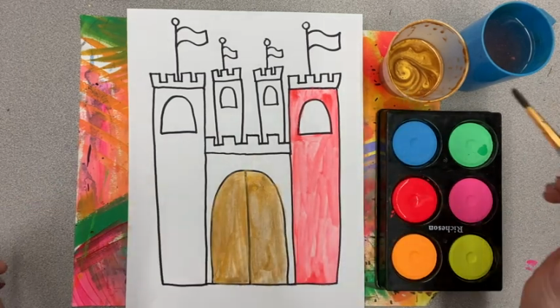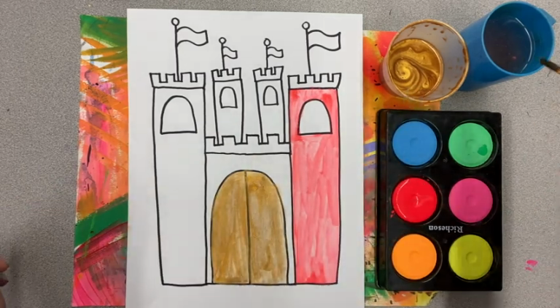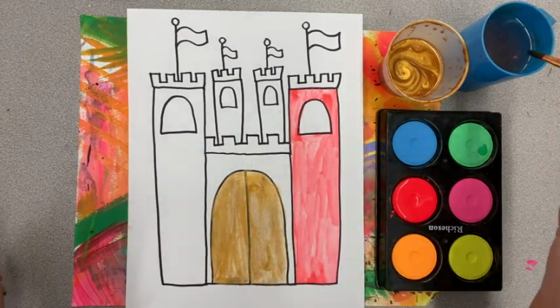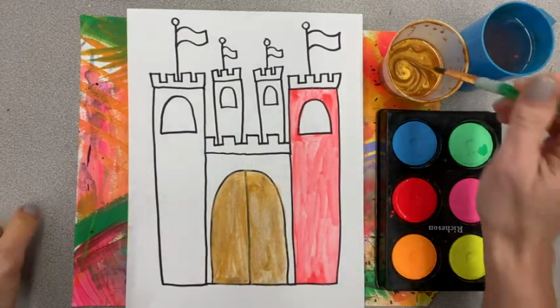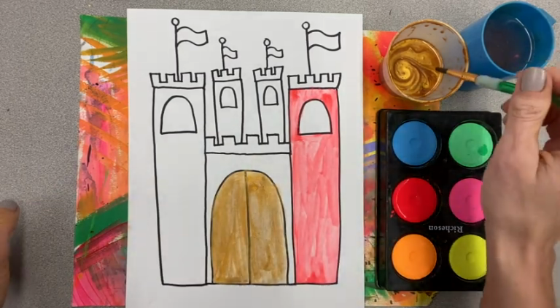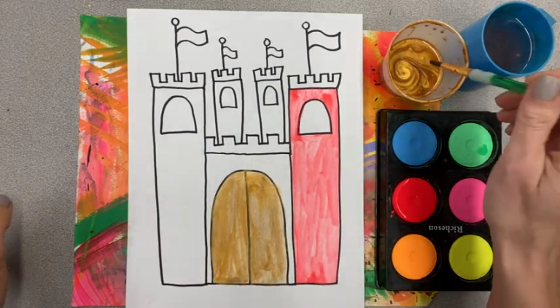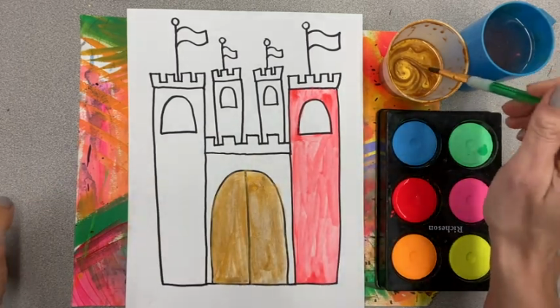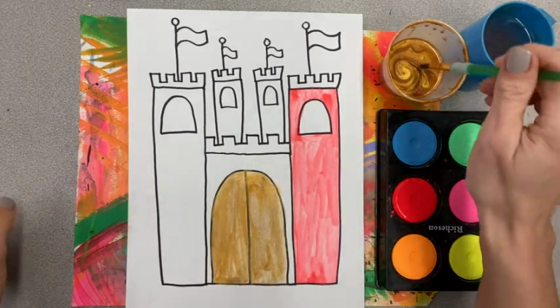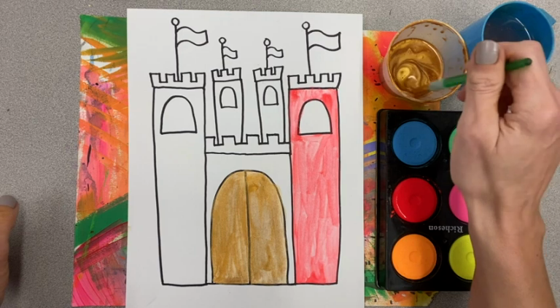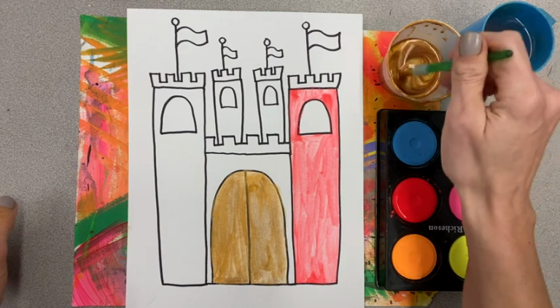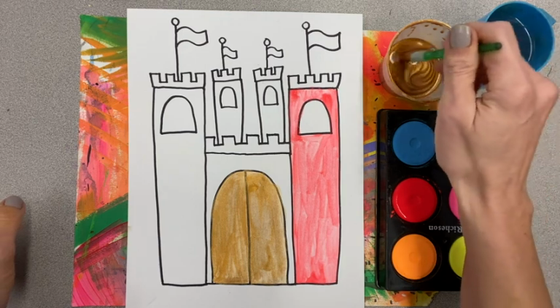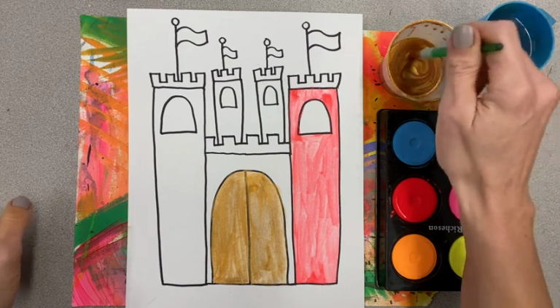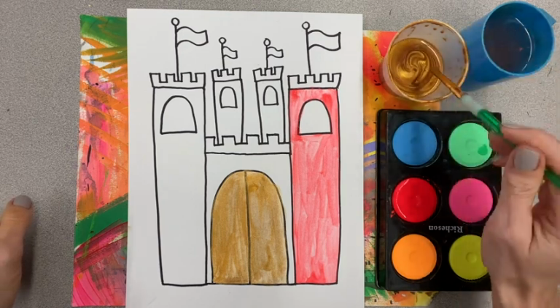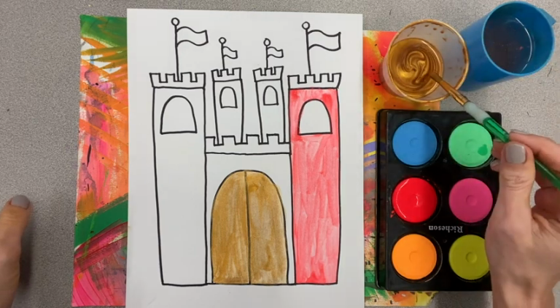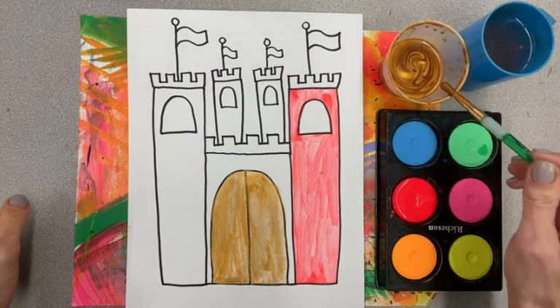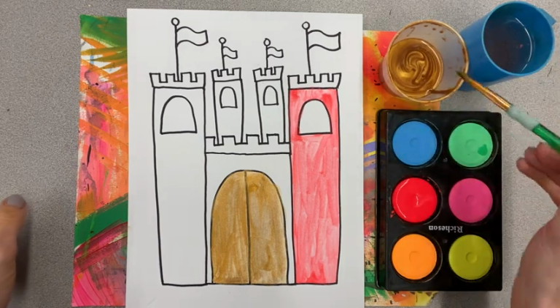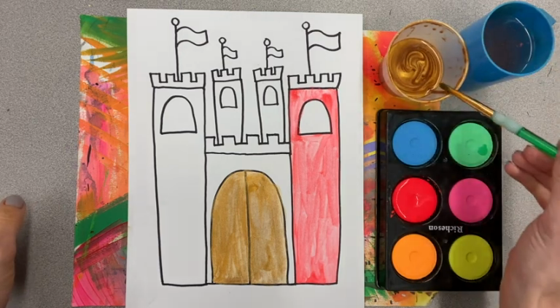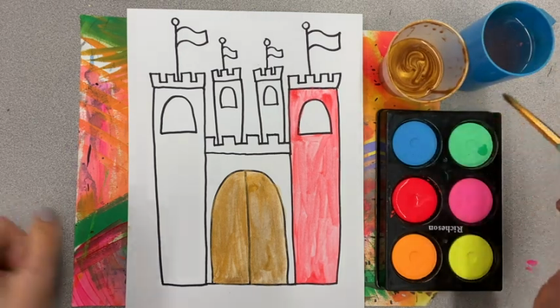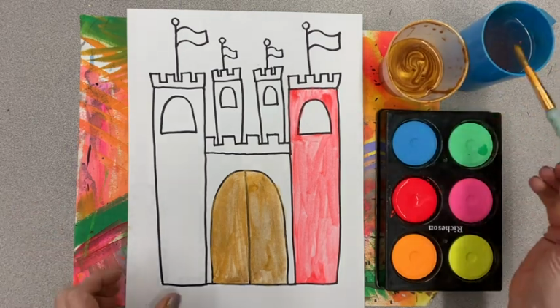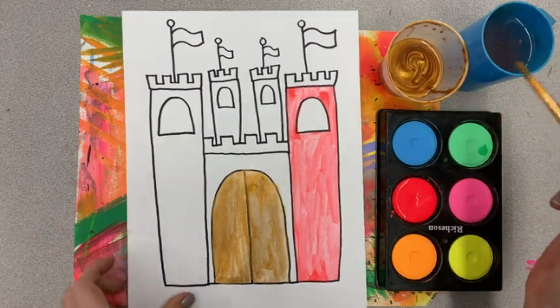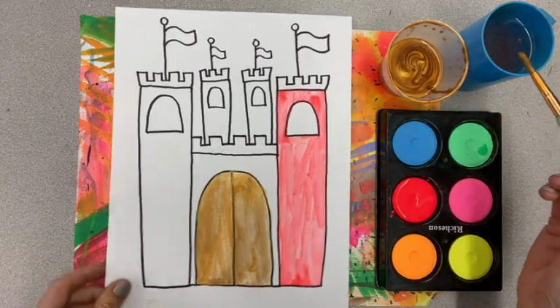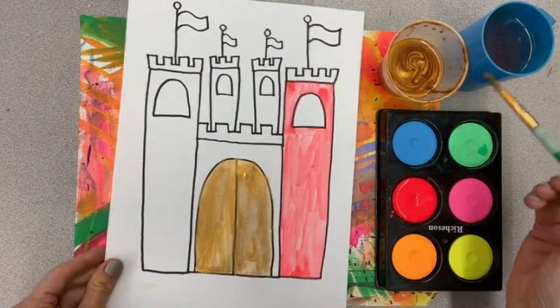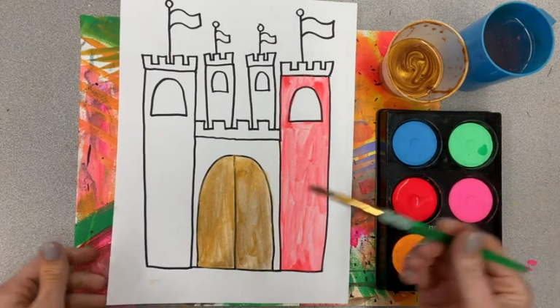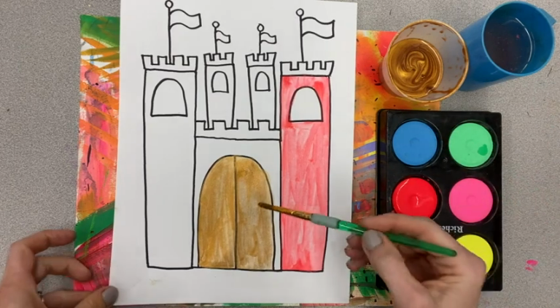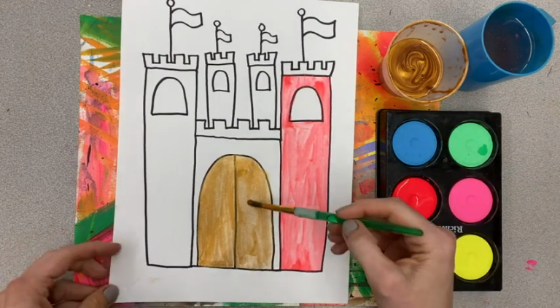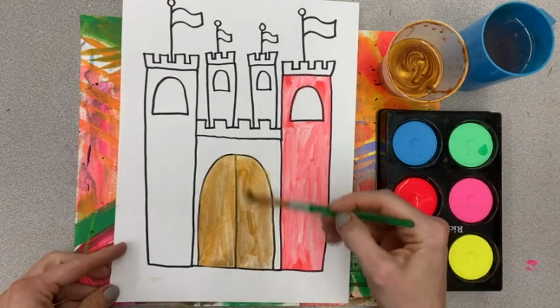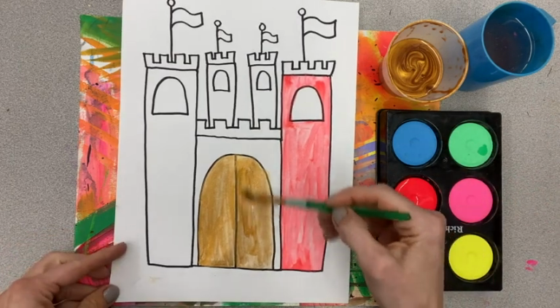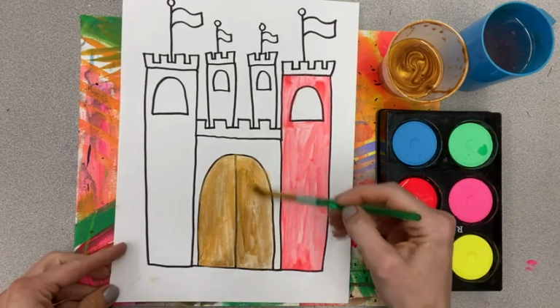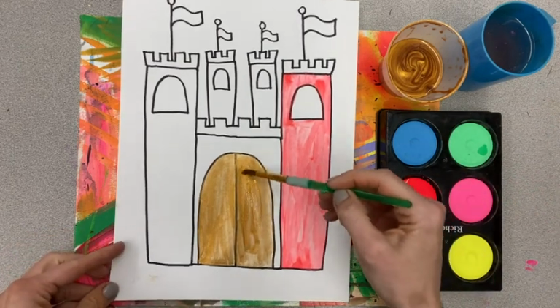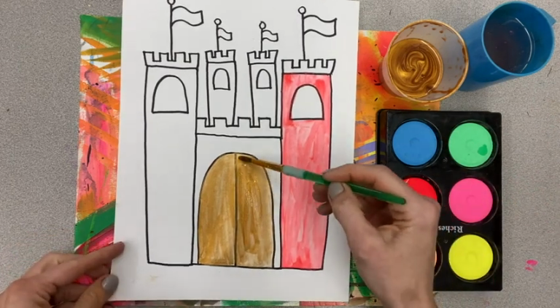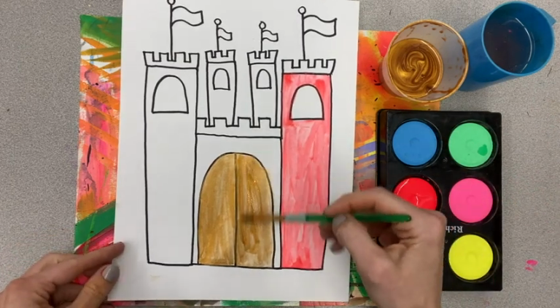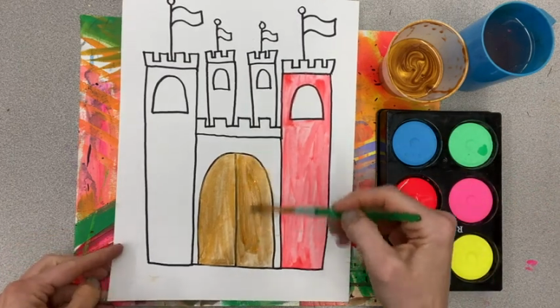You don't need to add water to the gold paint. You can give the gold paint a swirl, then slide on the side, and then find something gold to paint. I painted the doors of my castle gold.